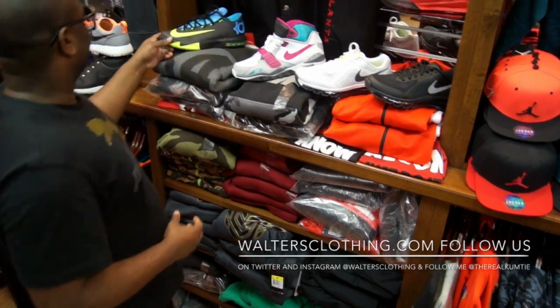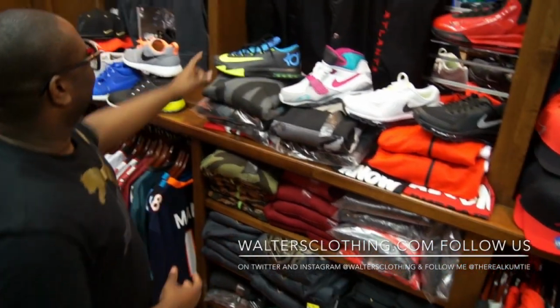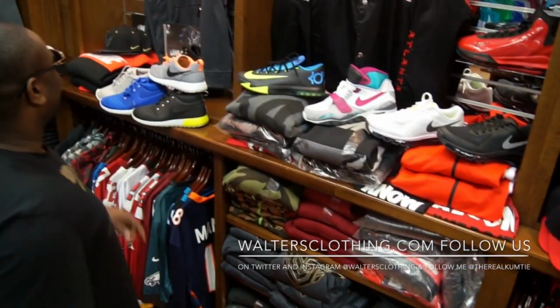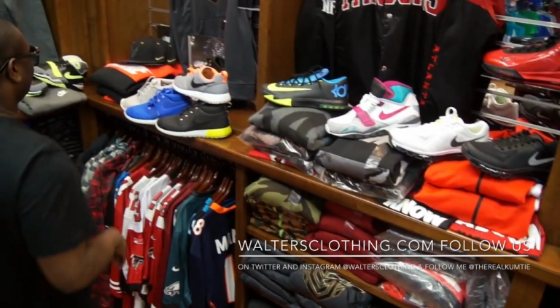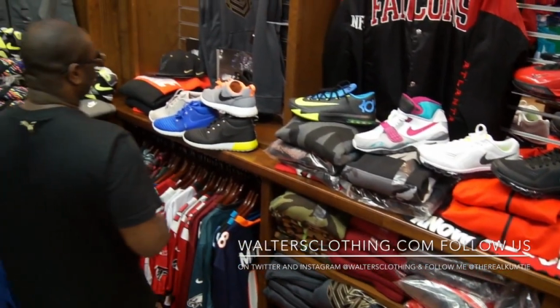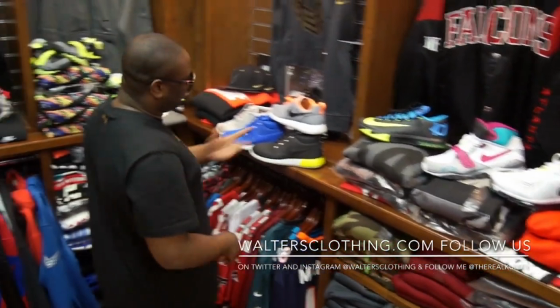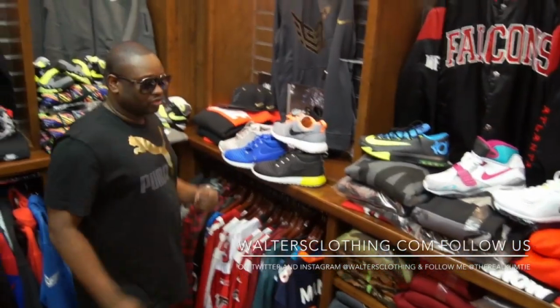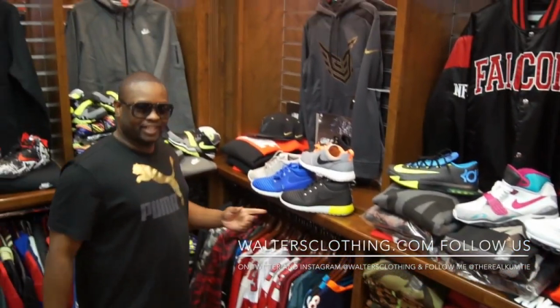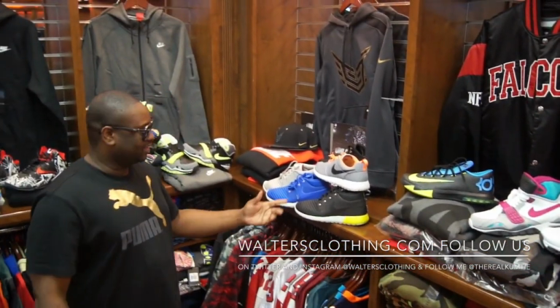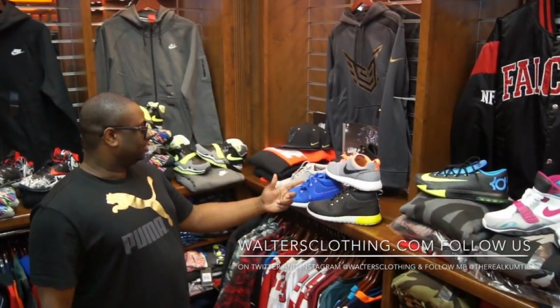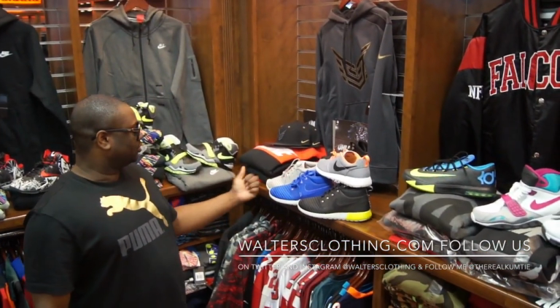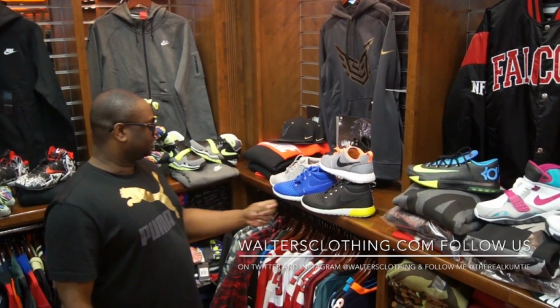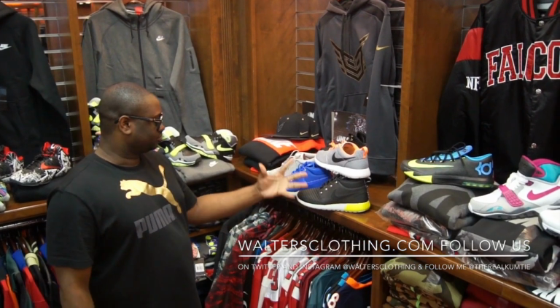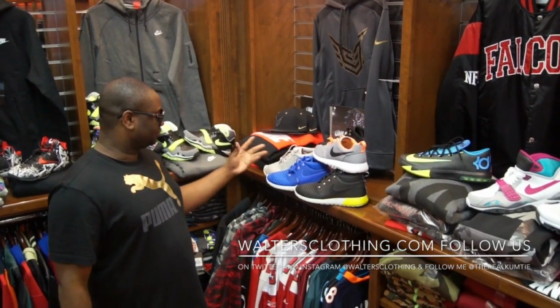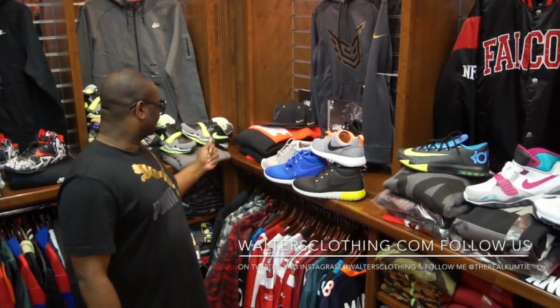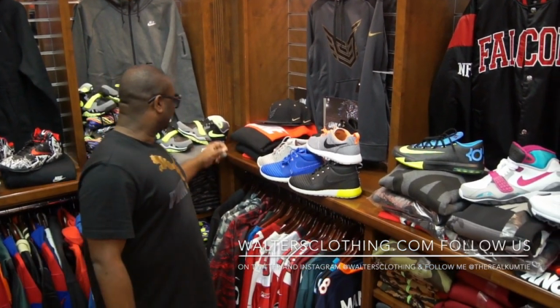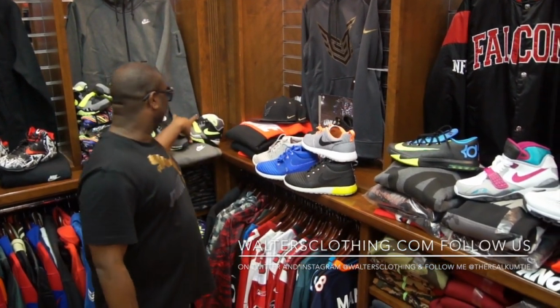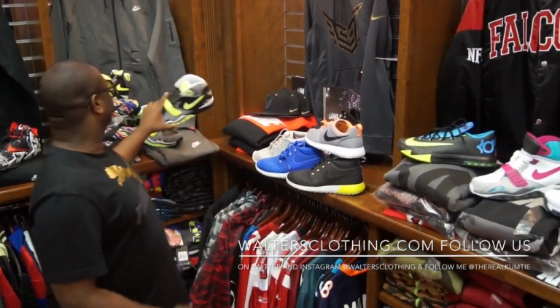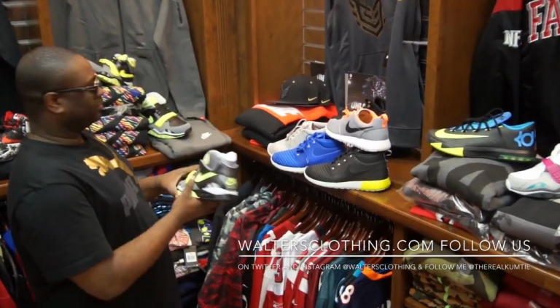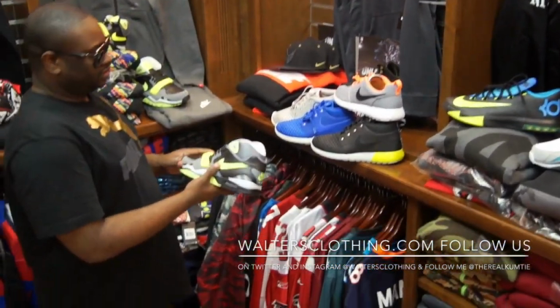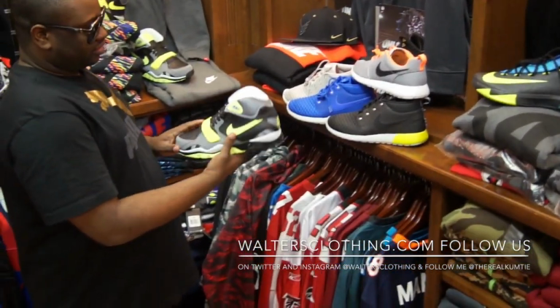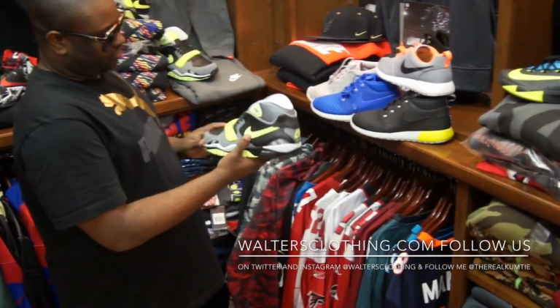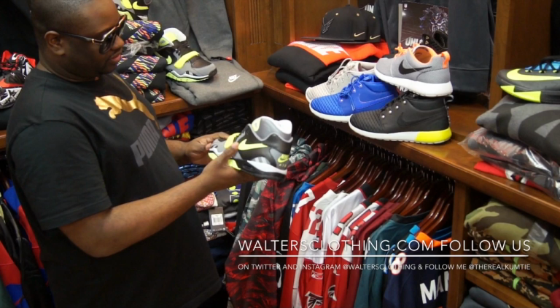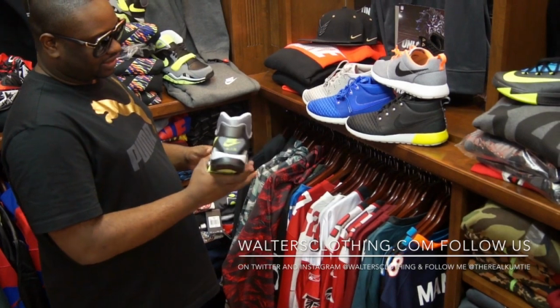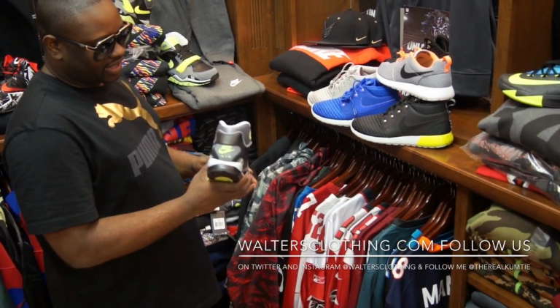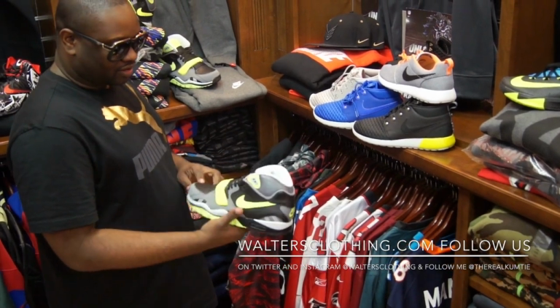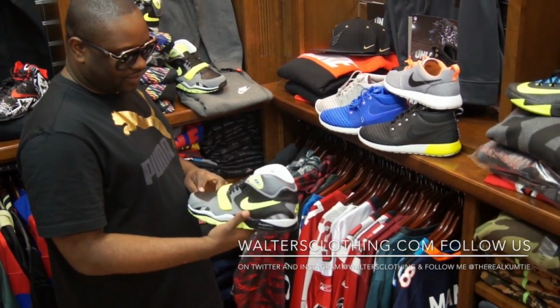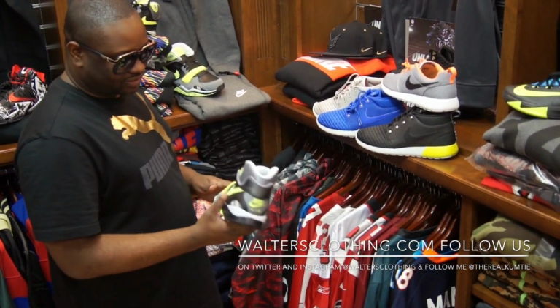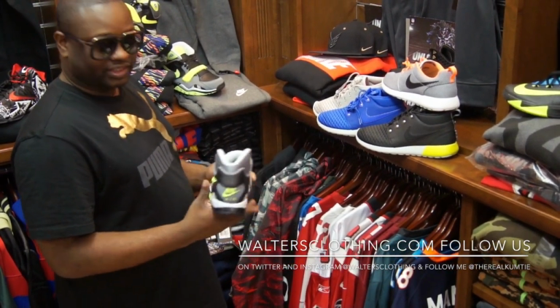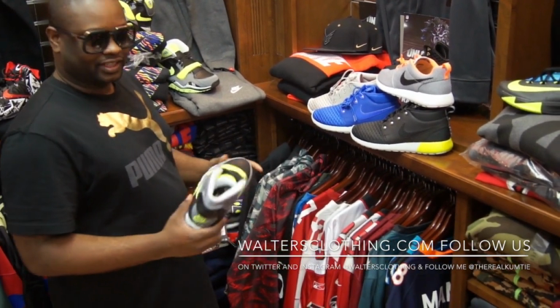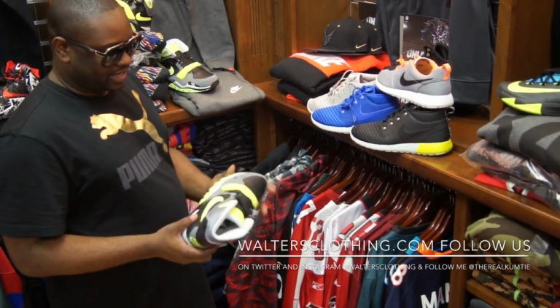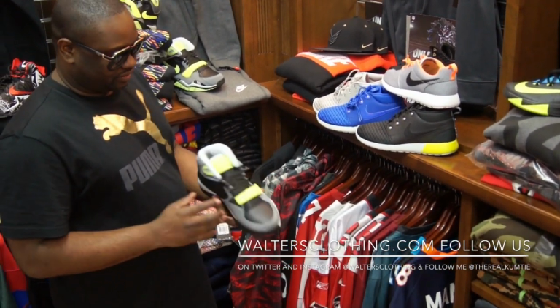I know everybody loves the Ferocious — we got a few Ferocious back in now. Then we got another color in the trainer, the green with the gray with the line. I think these are available this Saturday — these are not out yet though.